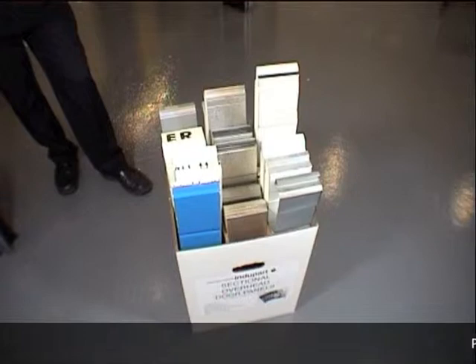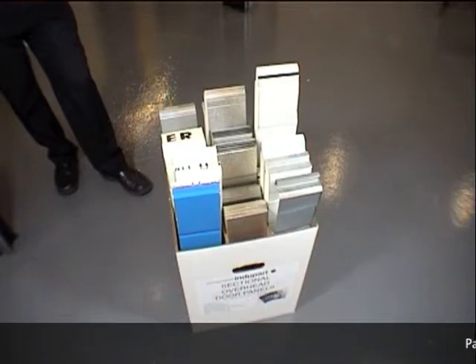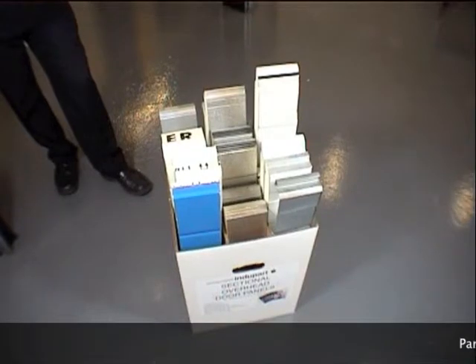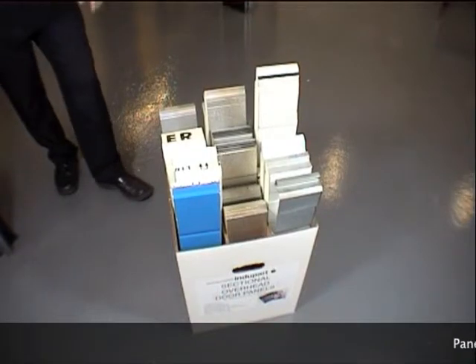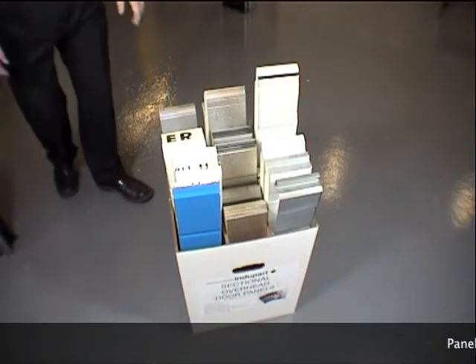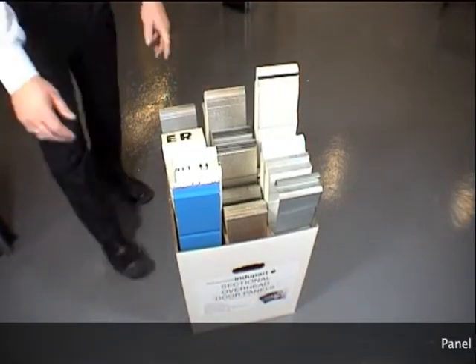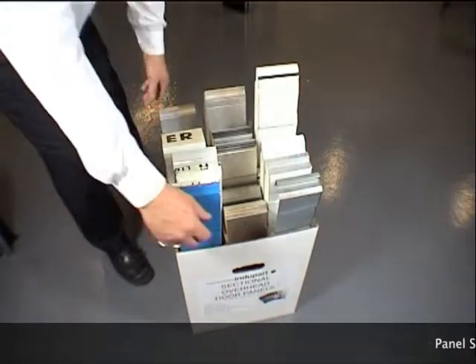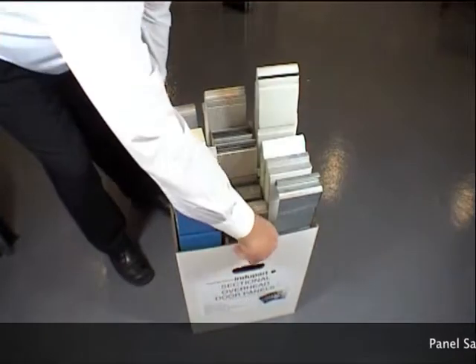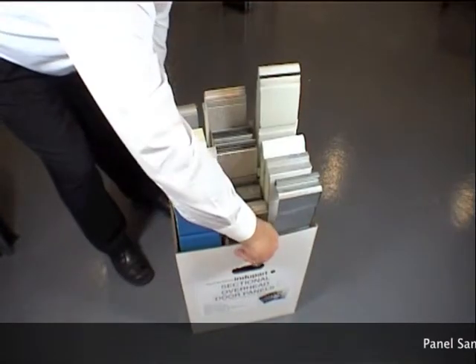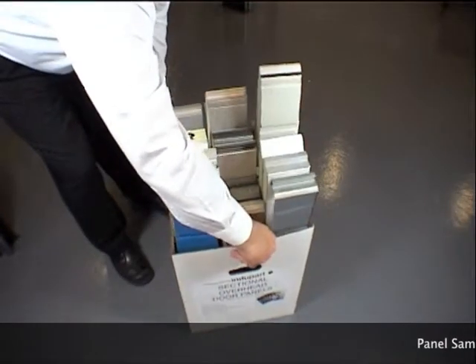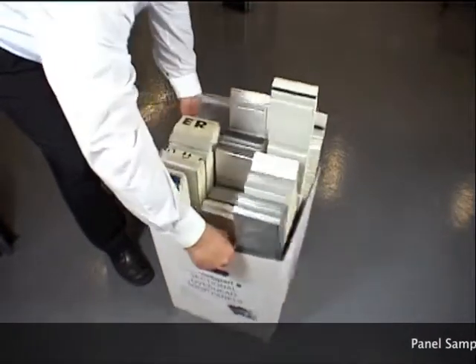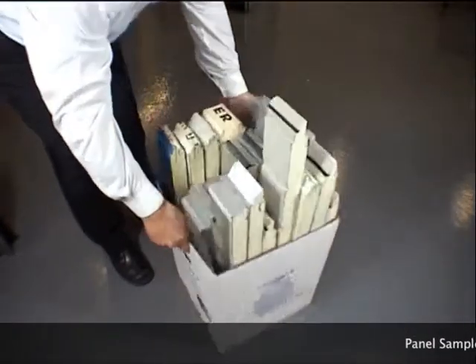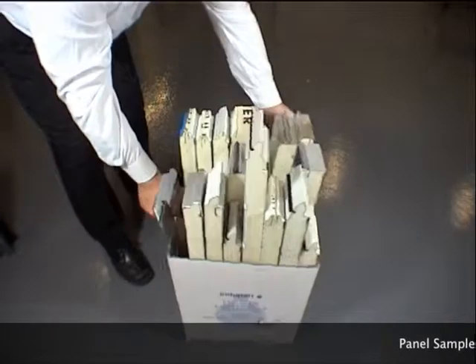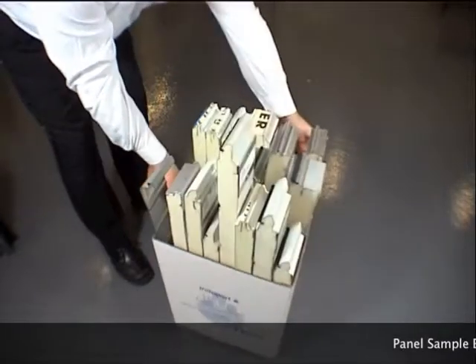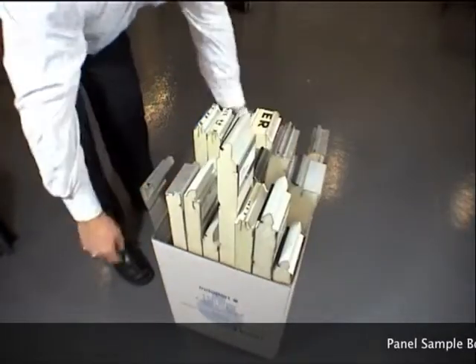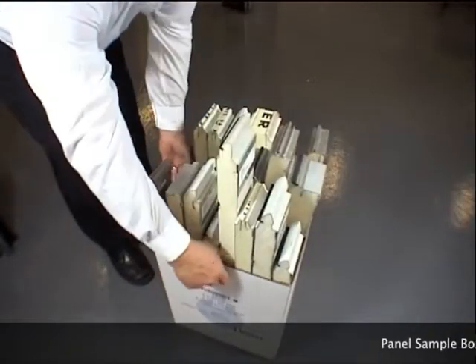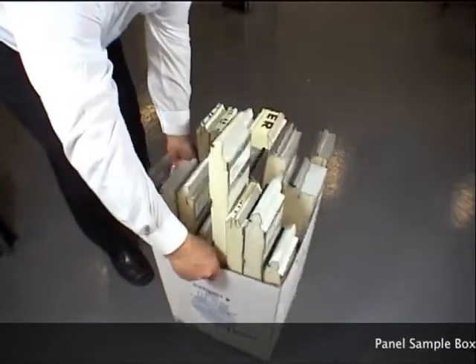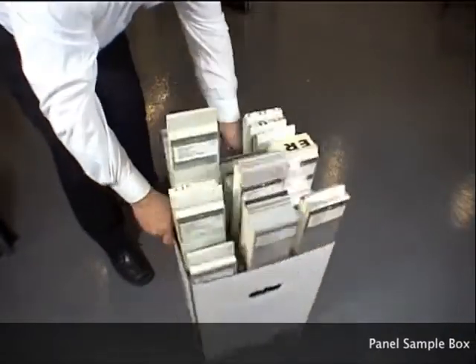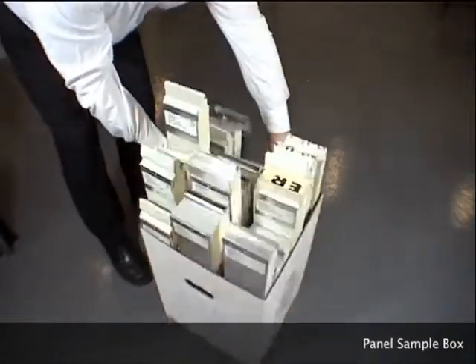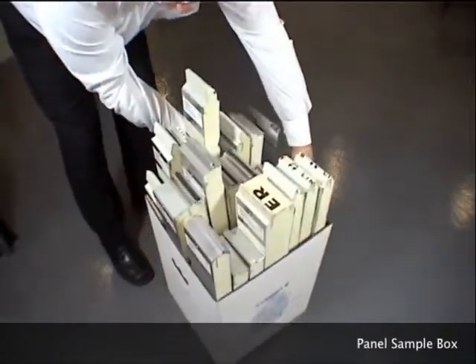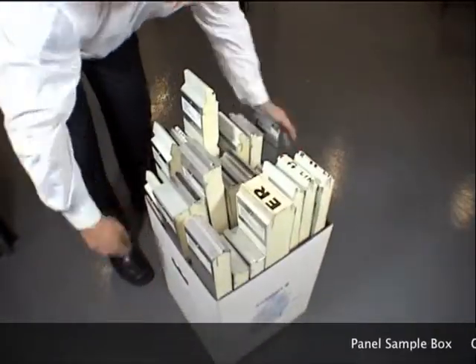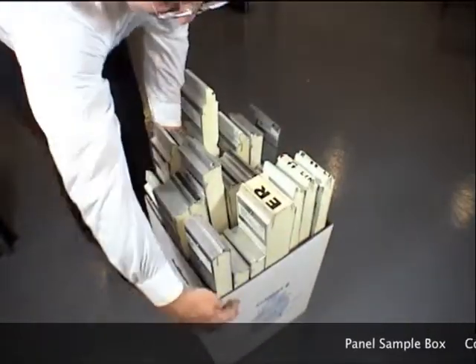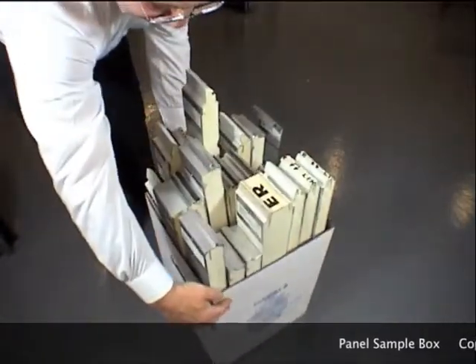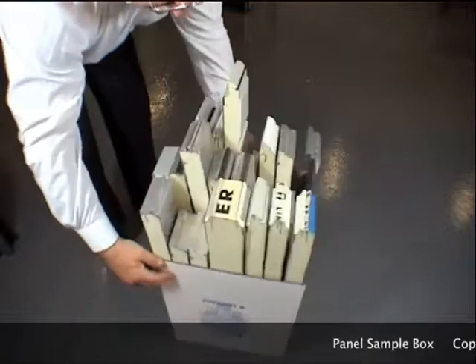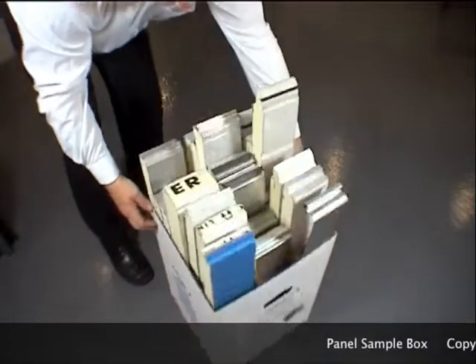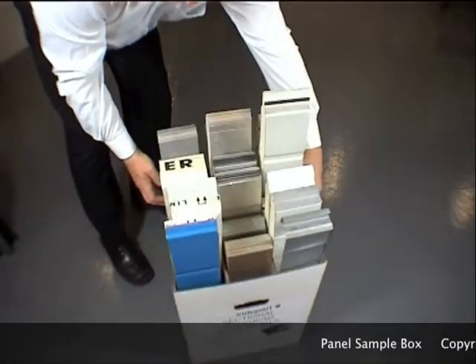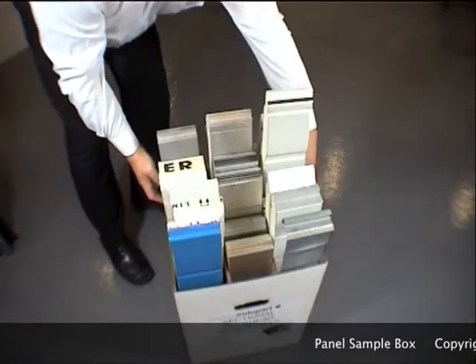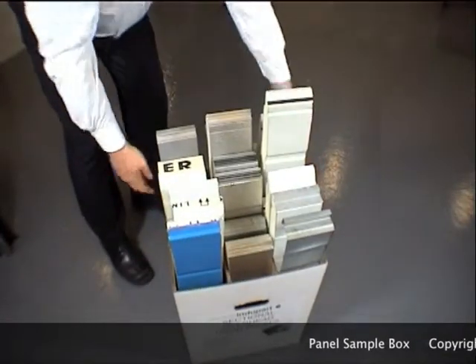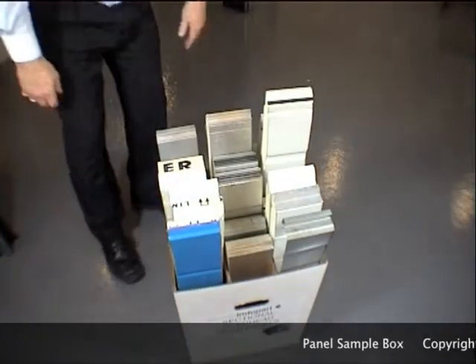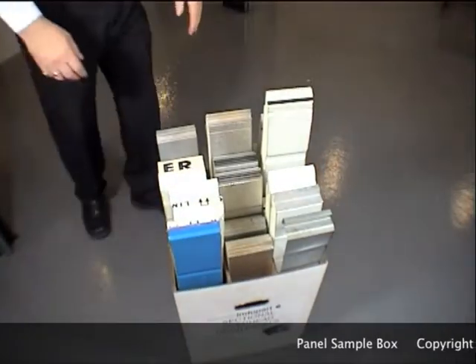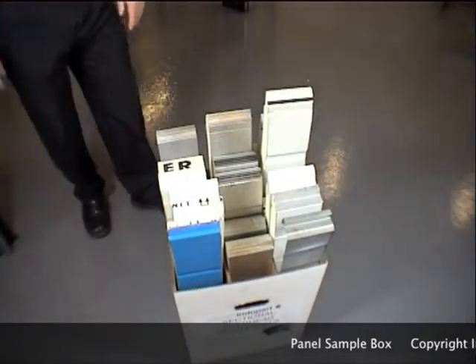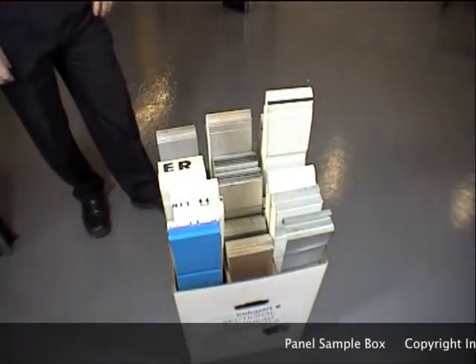You may not realise that IndyParts stock 21 types of sectional door panel at four locations in the UK: Manchester, Bristol, Hemel Hempstead and Glasgow.